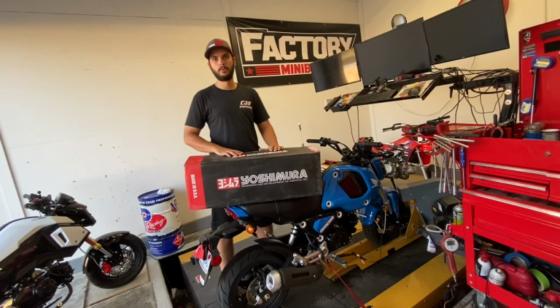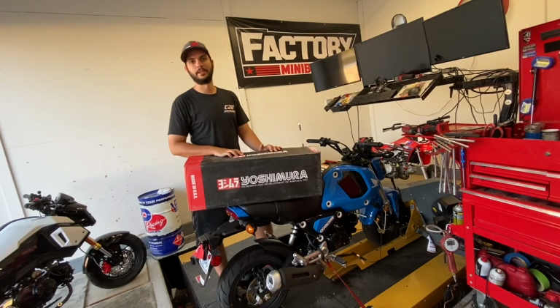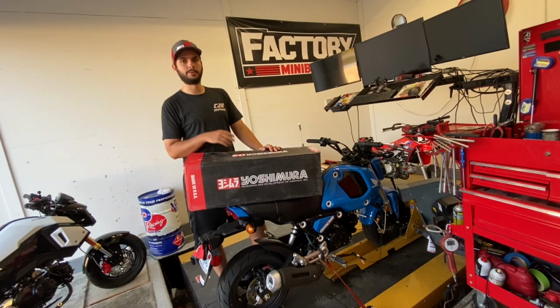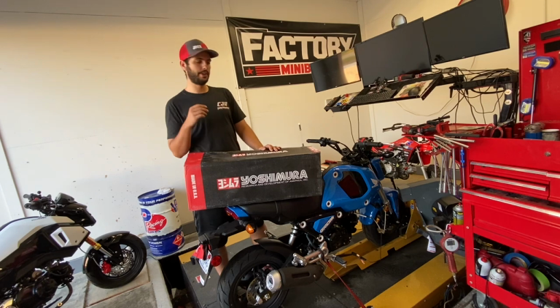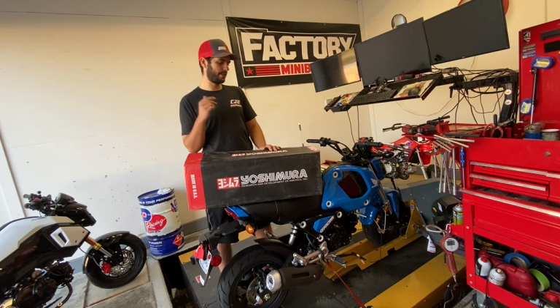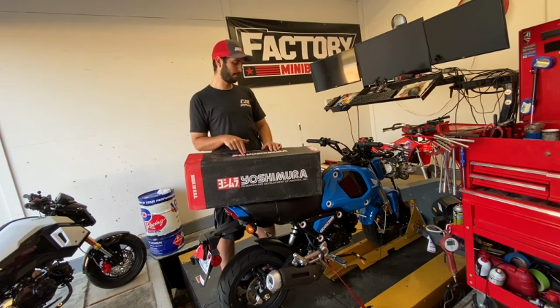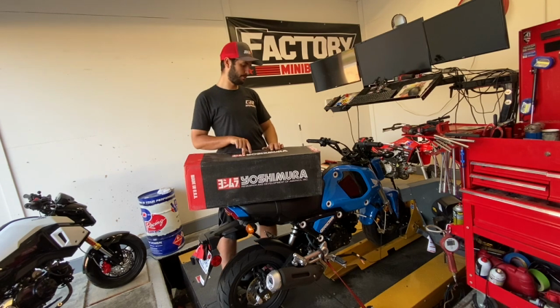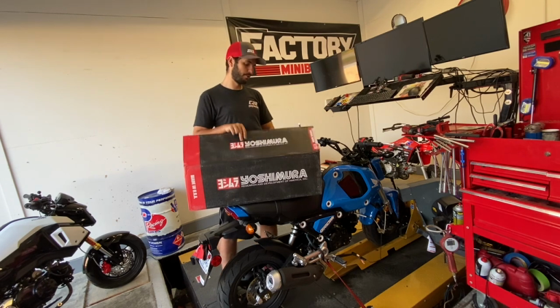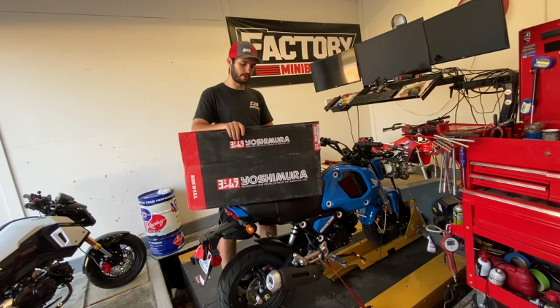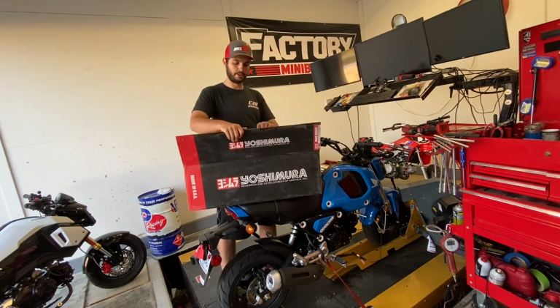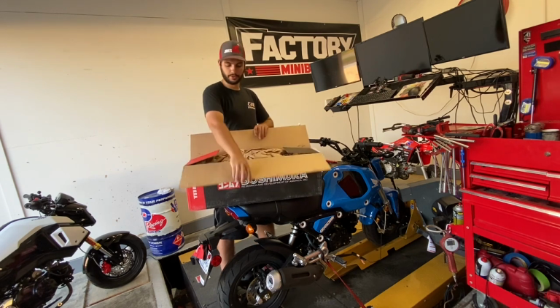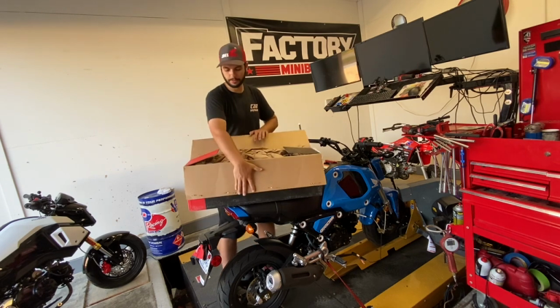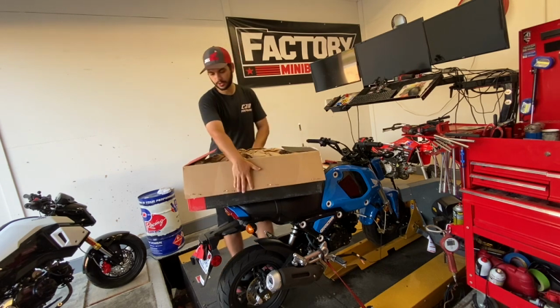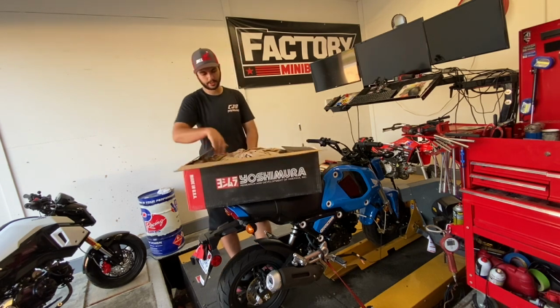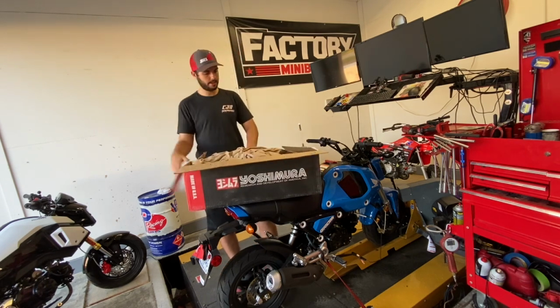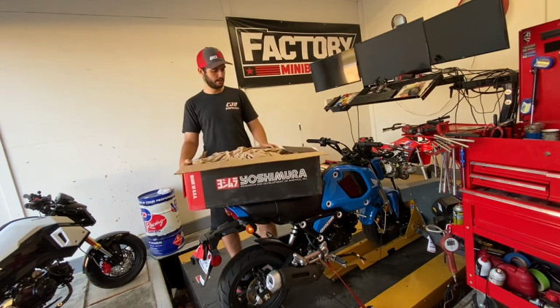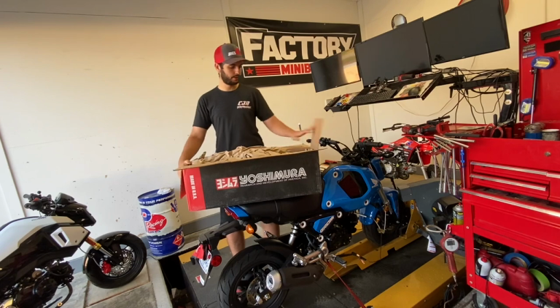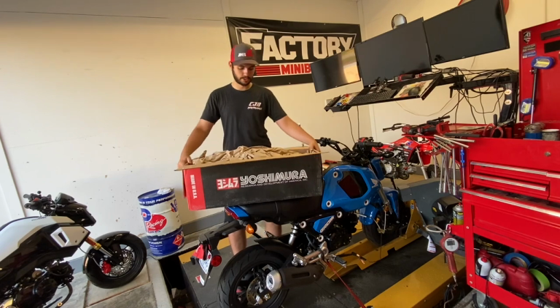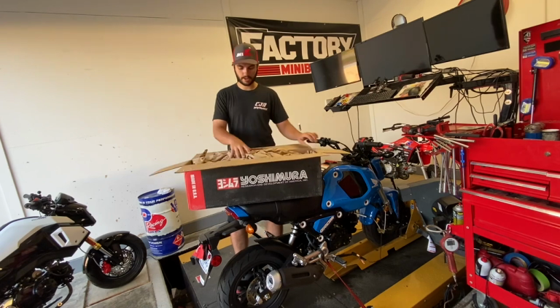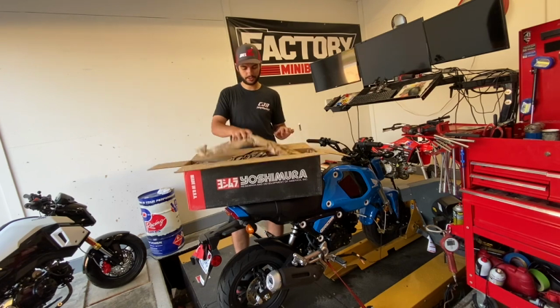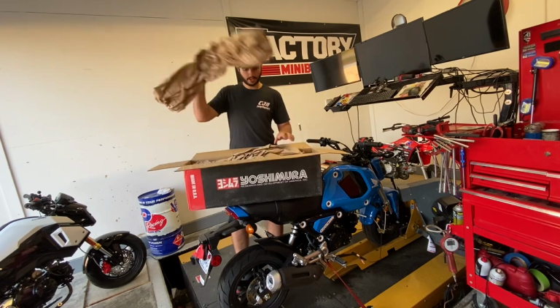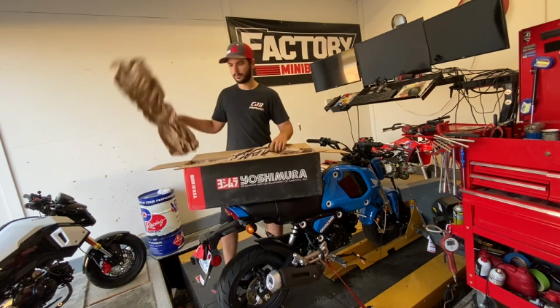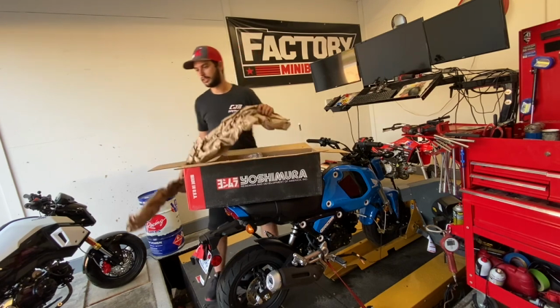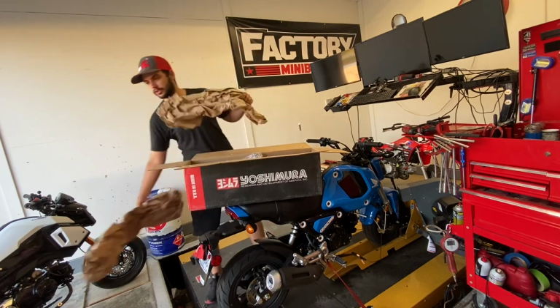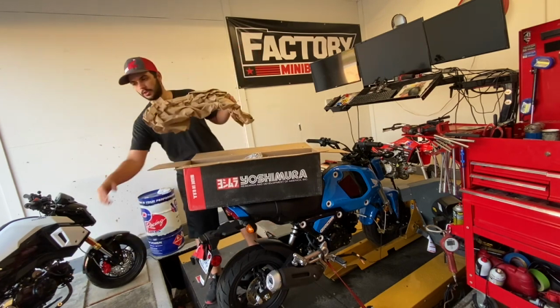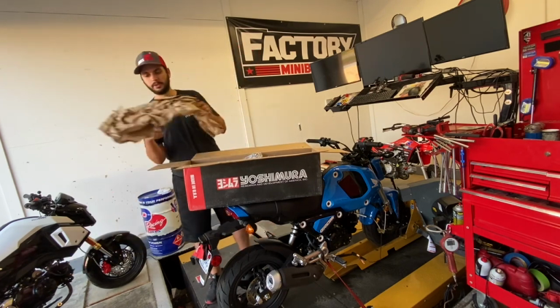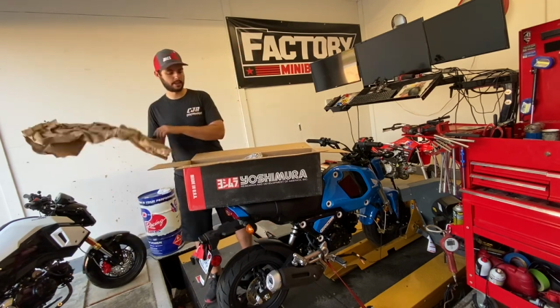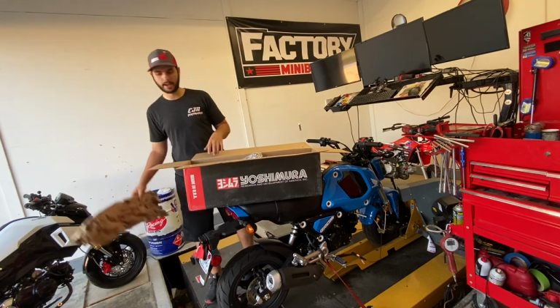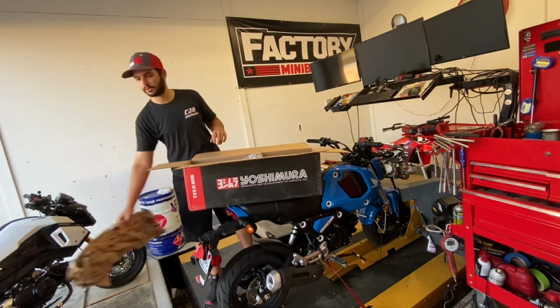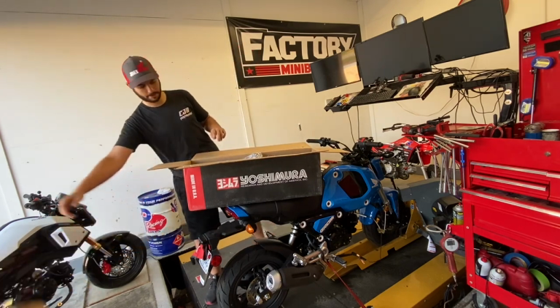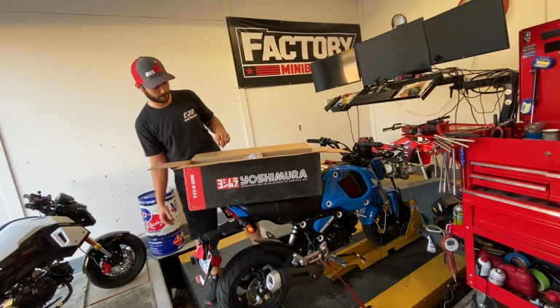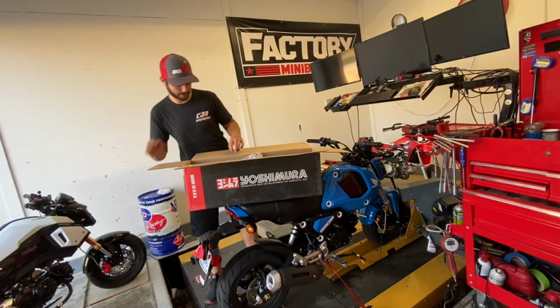What's up guys, we are here in the dino room to open up the new Yoshimura RS9T, show you what's in the box. We're going to get this installed and do a little back to back and see what kind of power we're kicking up.